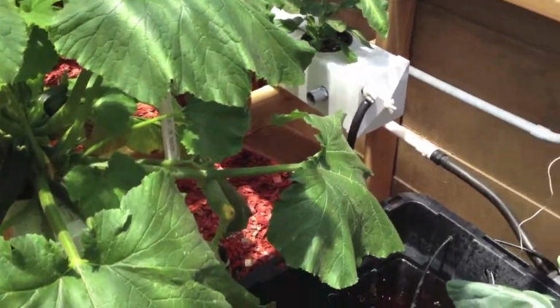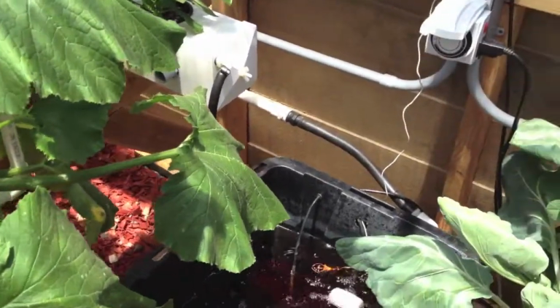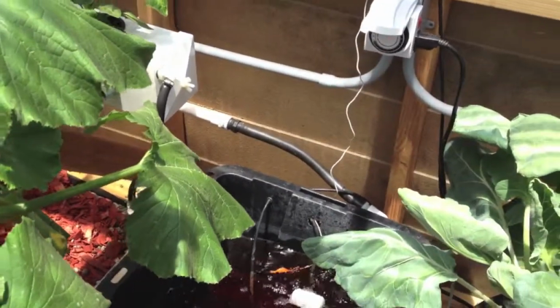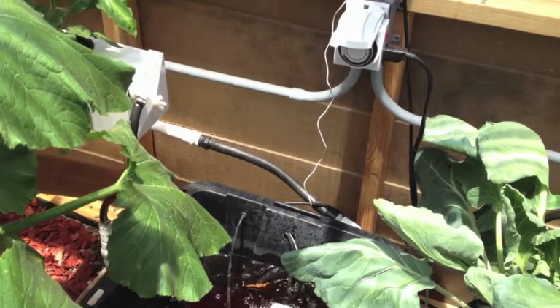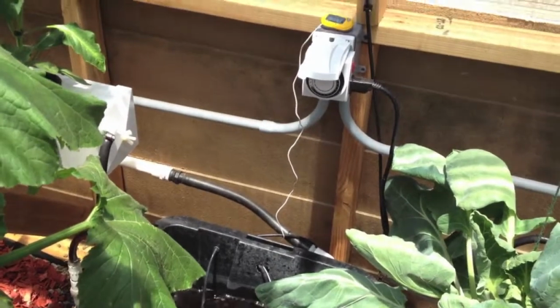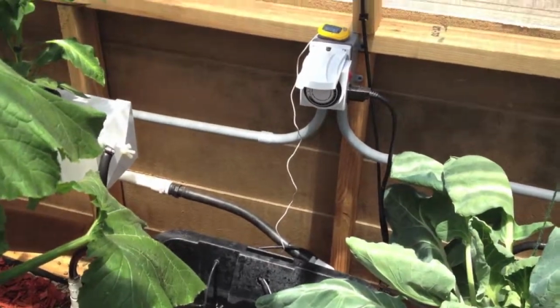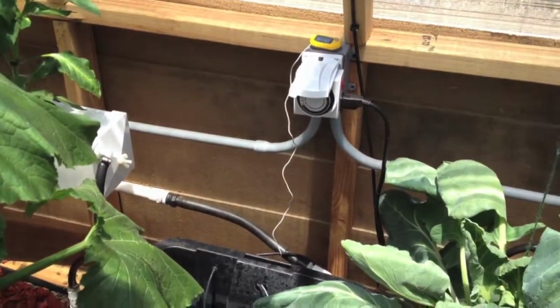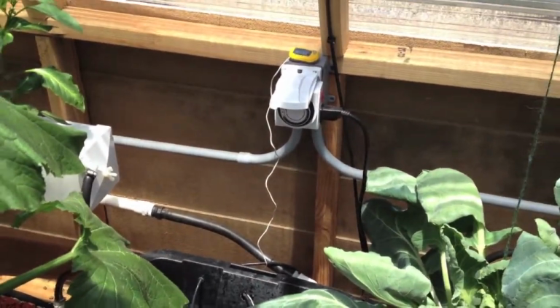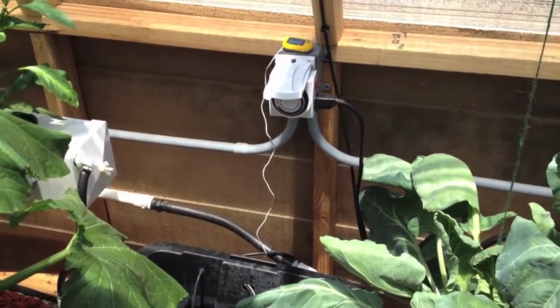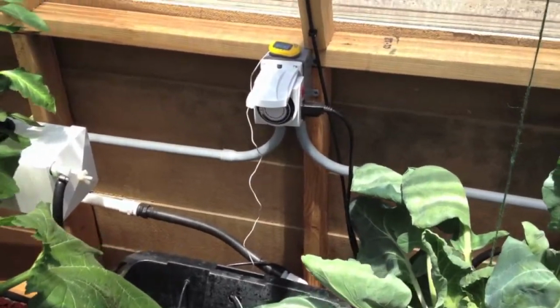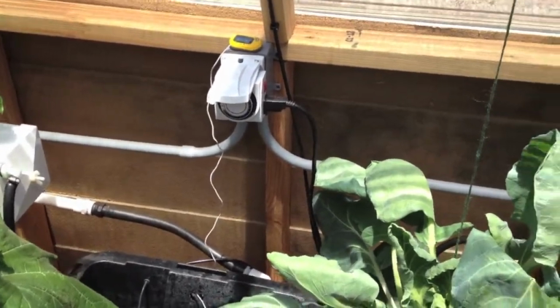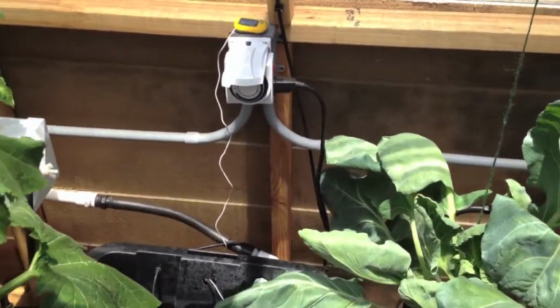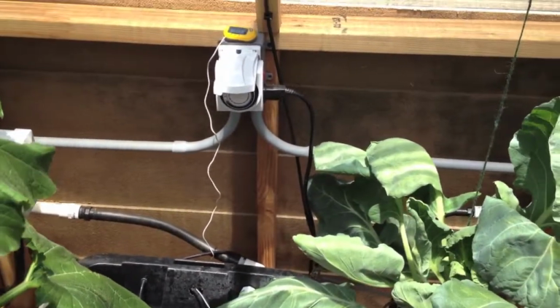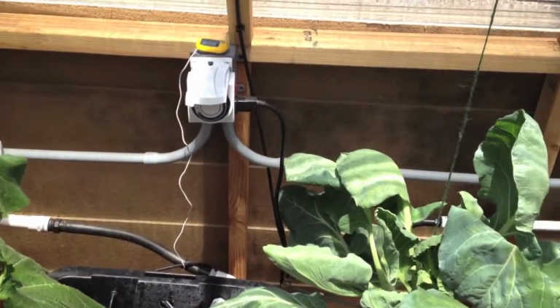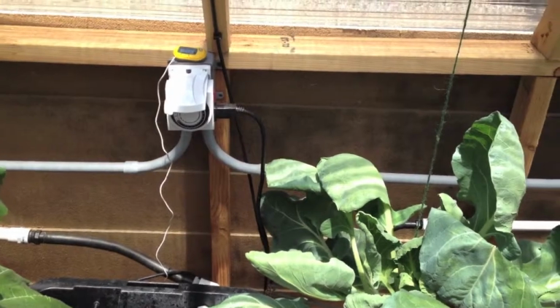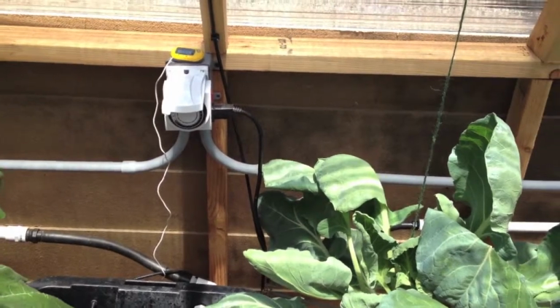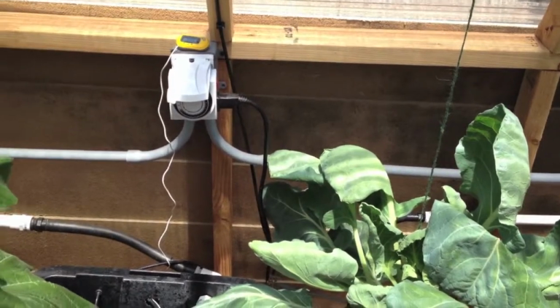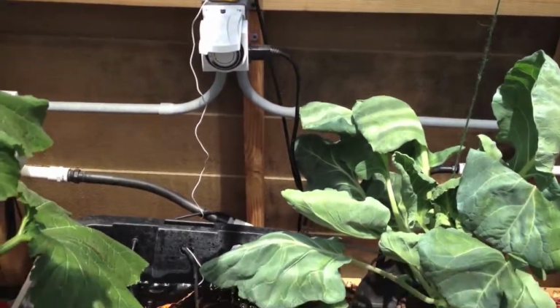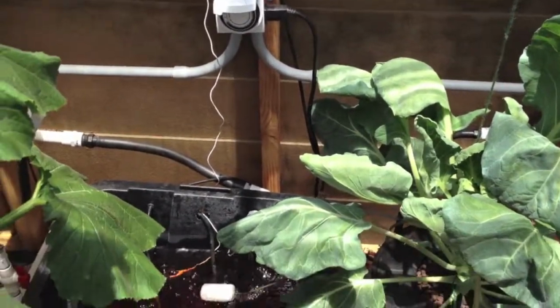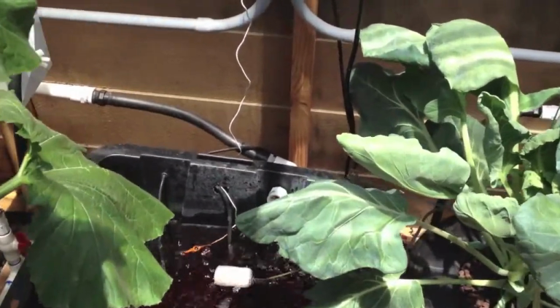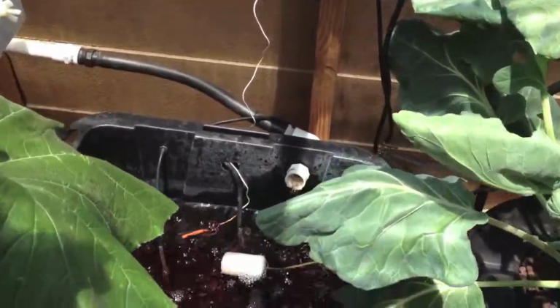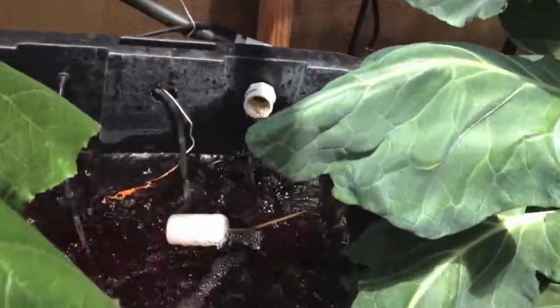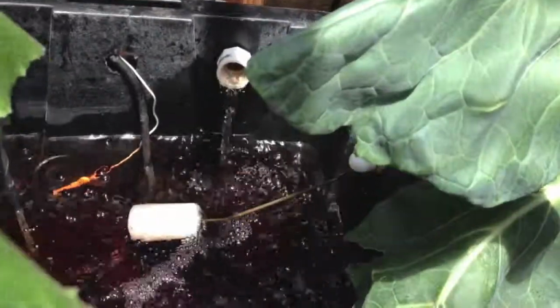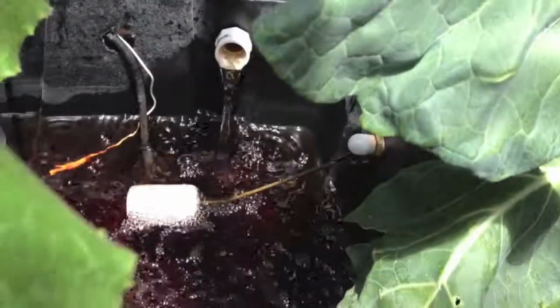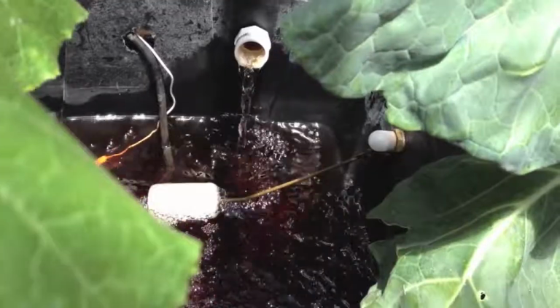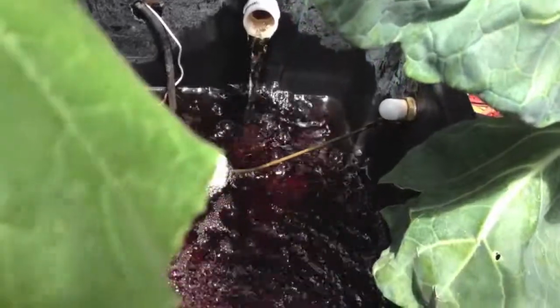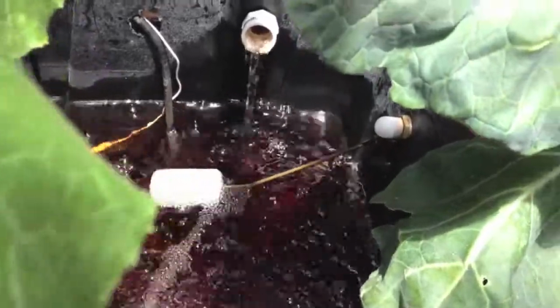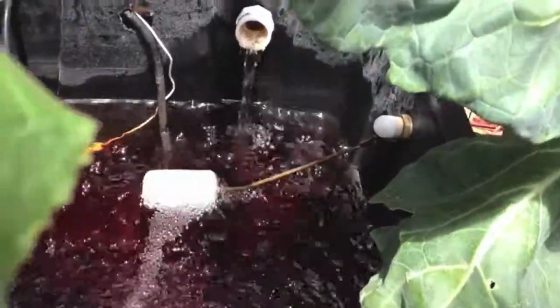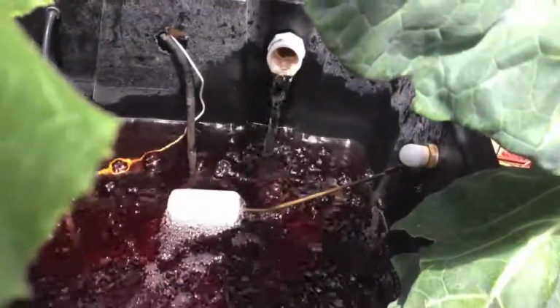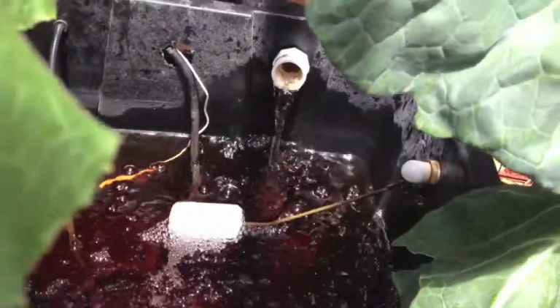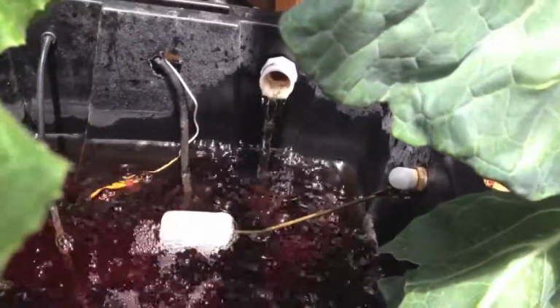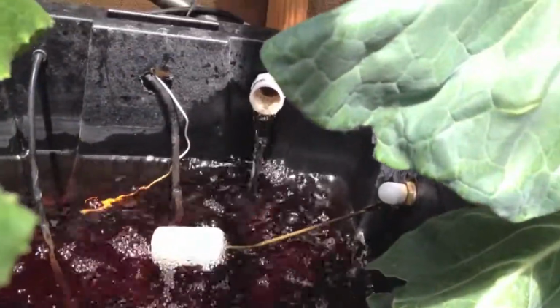So that's it for the reservoir top-off. It's real simple. If you want to, you can do a bucket next to your reservoir — you just have to make sure it's higher than your reservoir. Put a float valve in and attach it to your secondary drum.